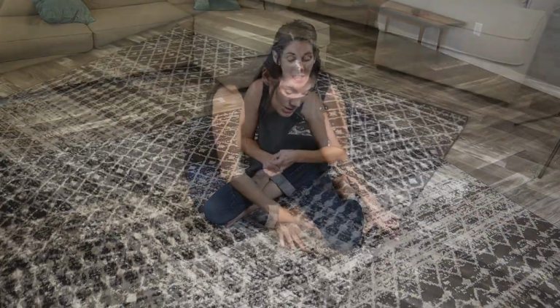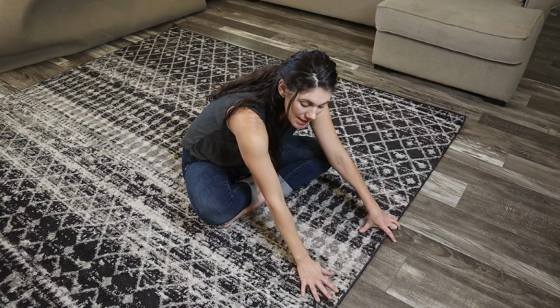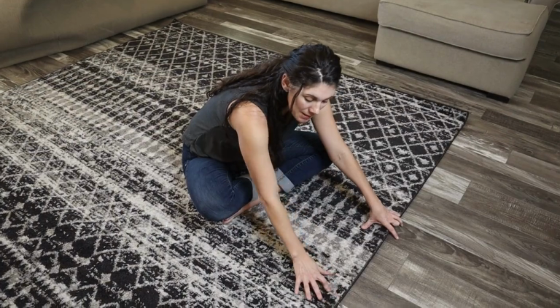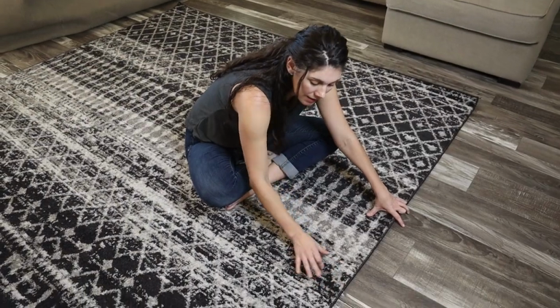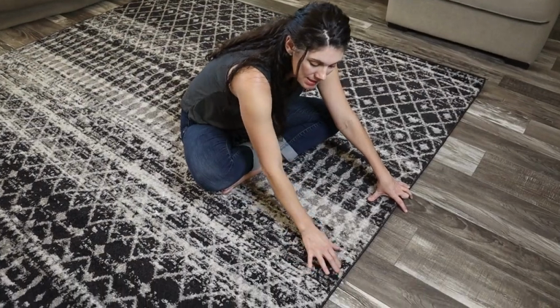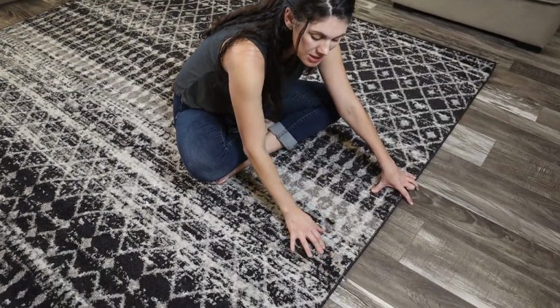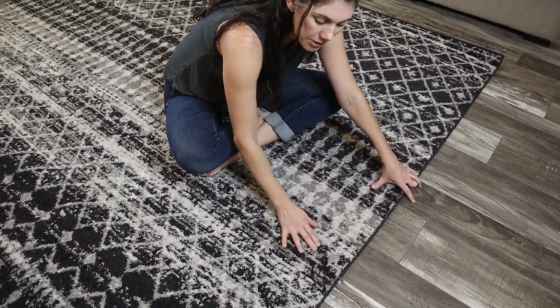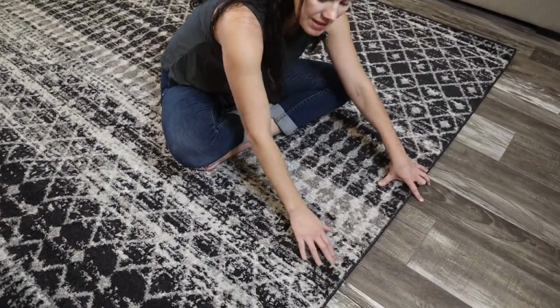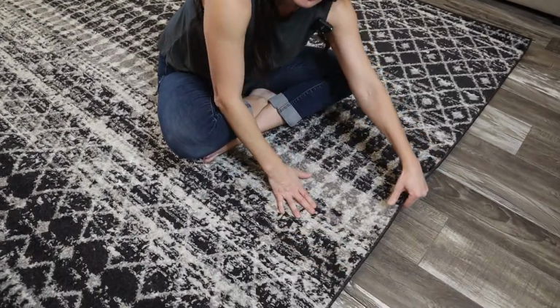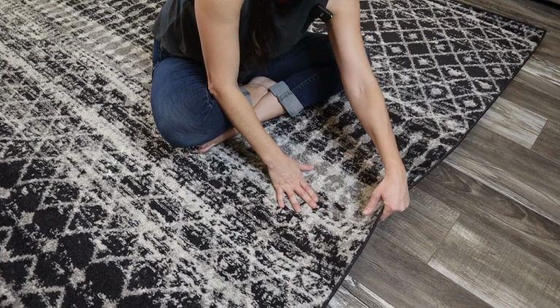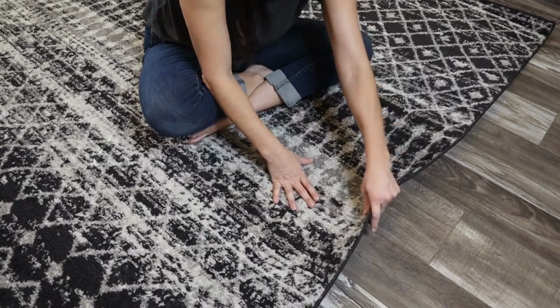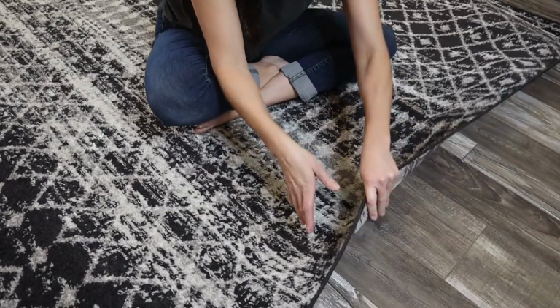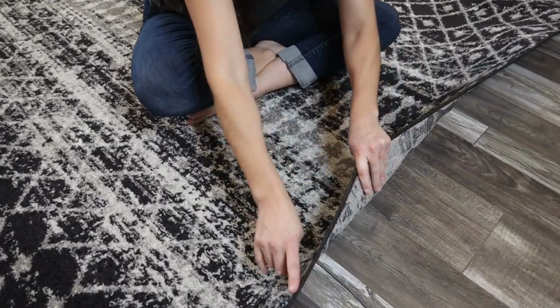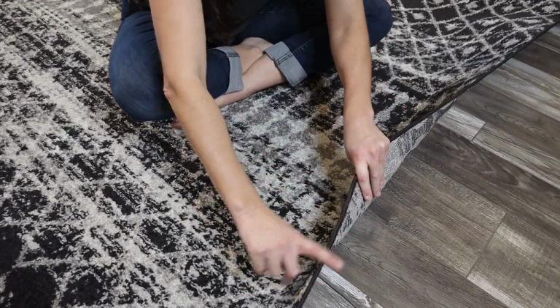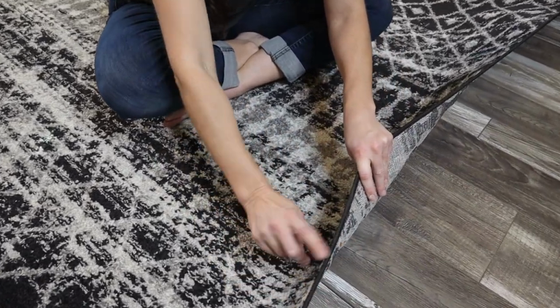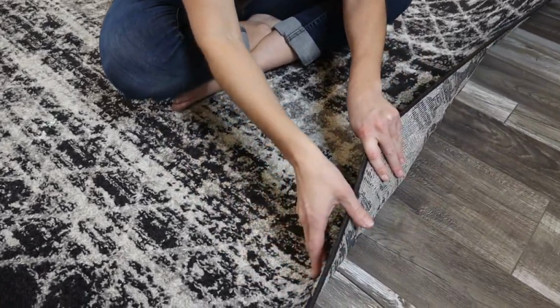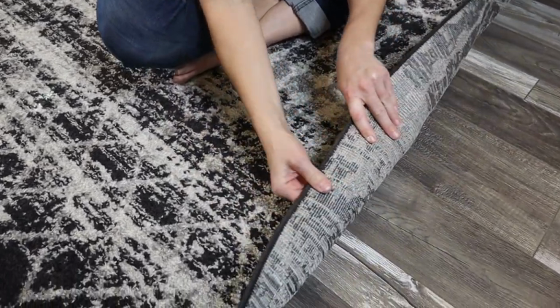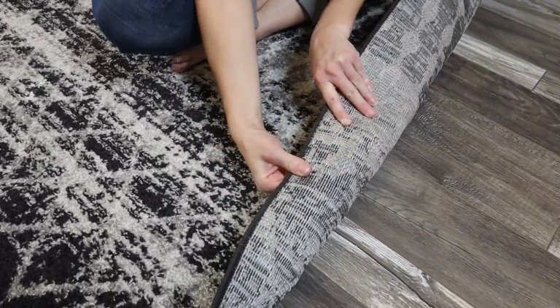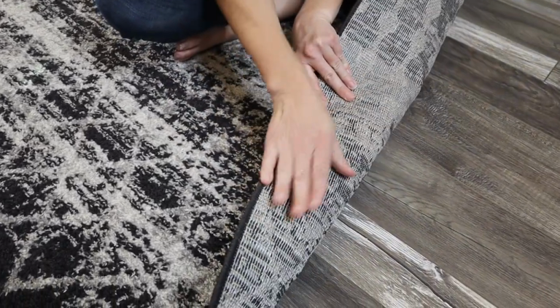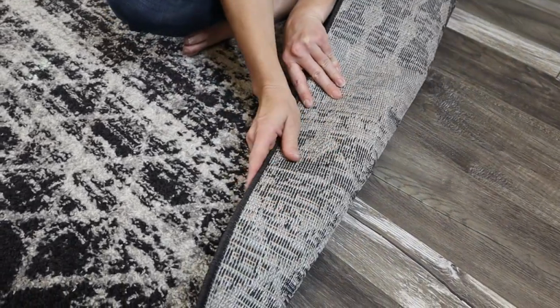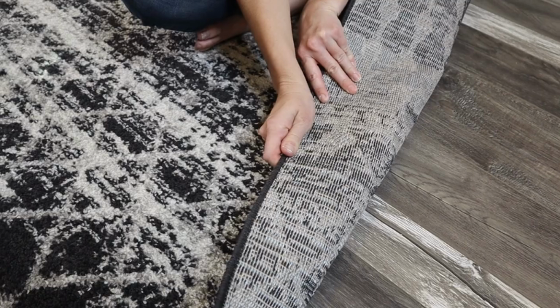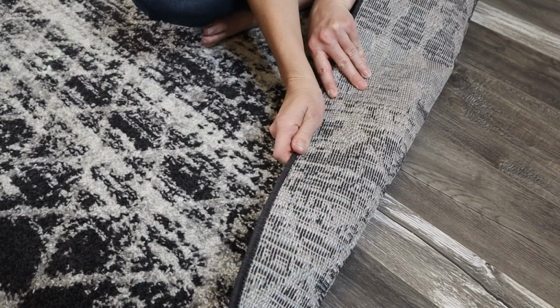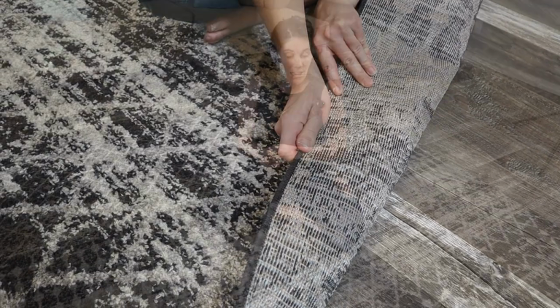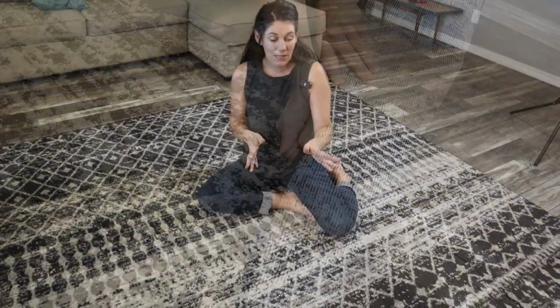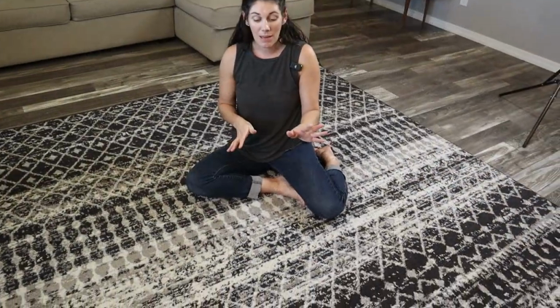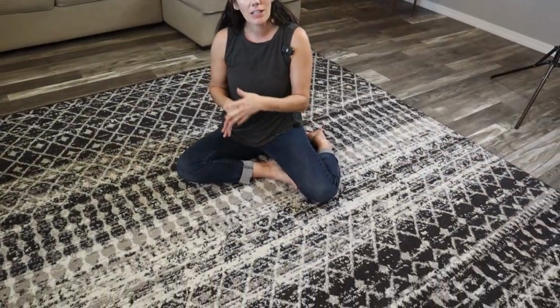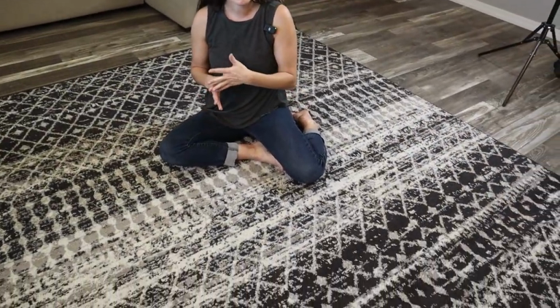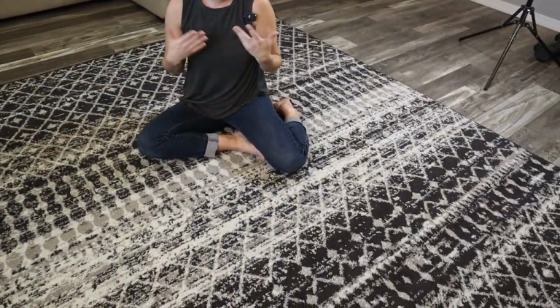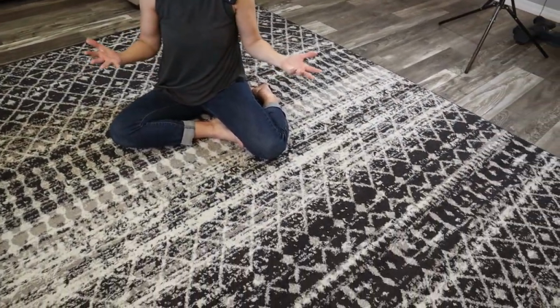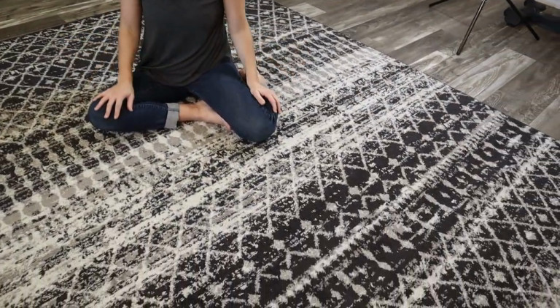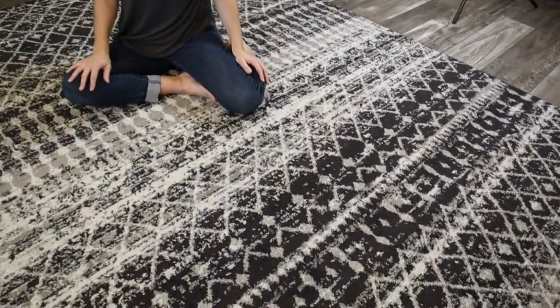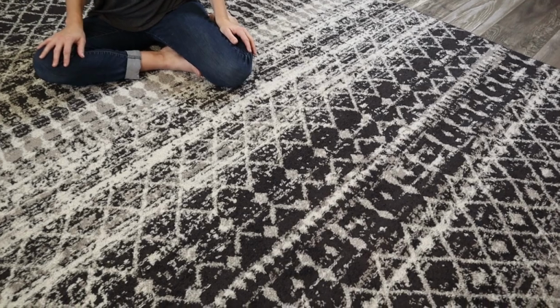You can see that medium pile — it's just under half an inch tall, maybe like a third of an inch. It's got the surged edges, and this is the backing. This rug is made in Turkey and it is meant to stand up to a lot of use.